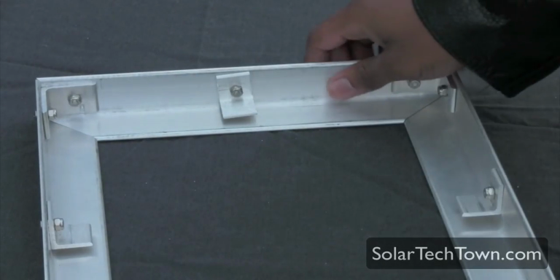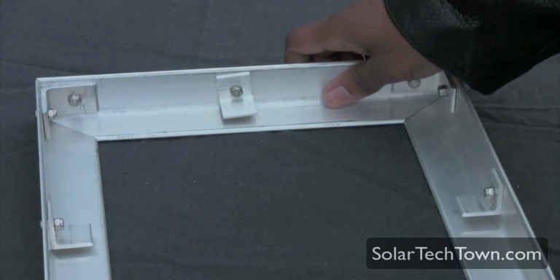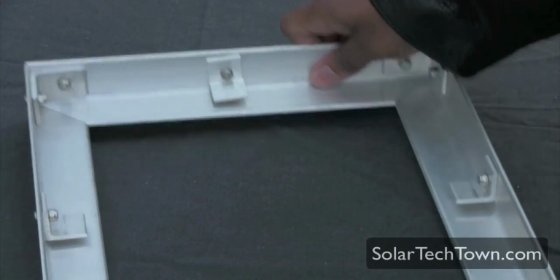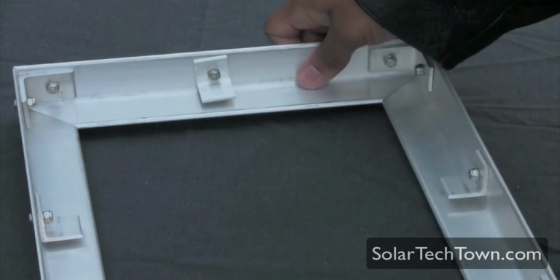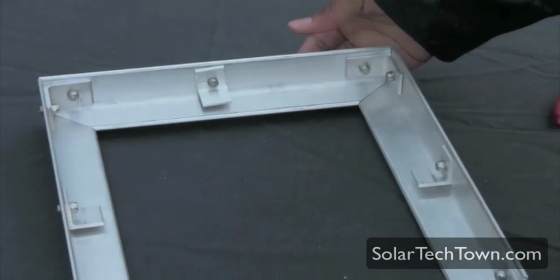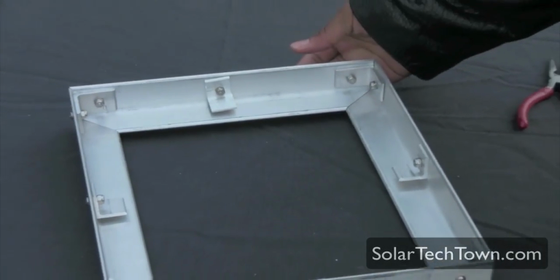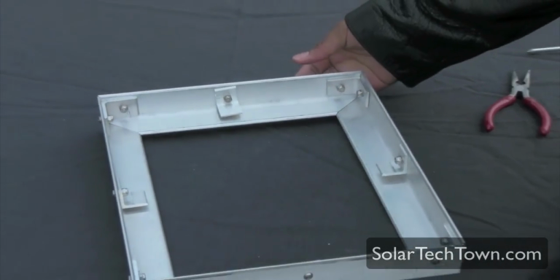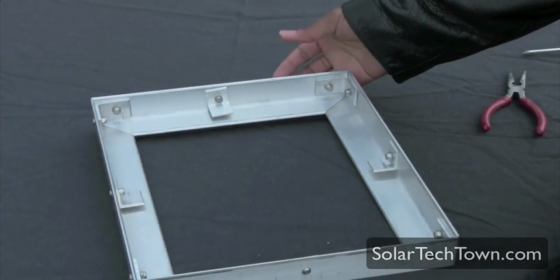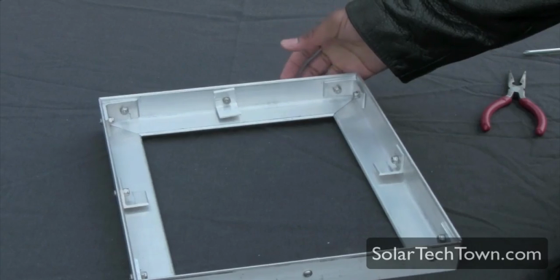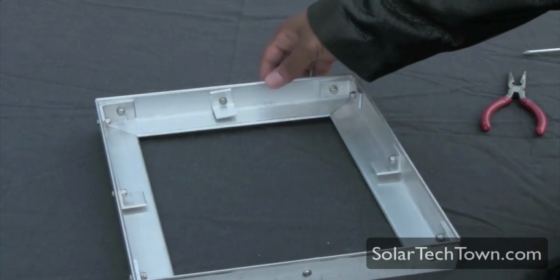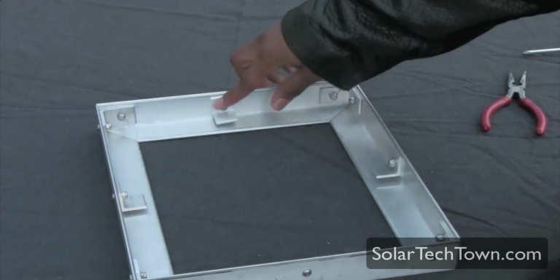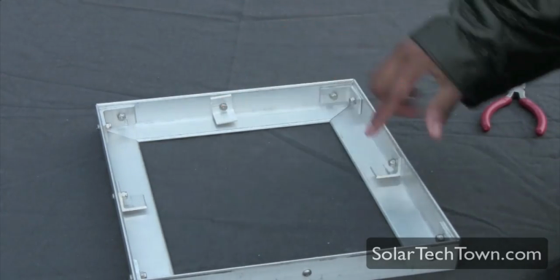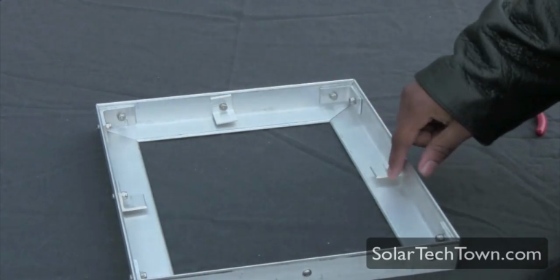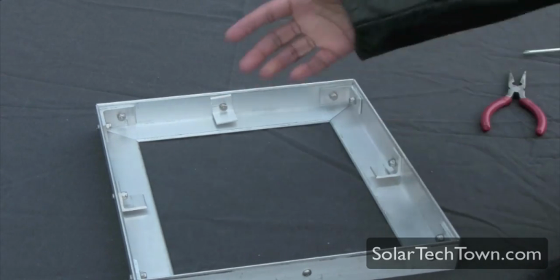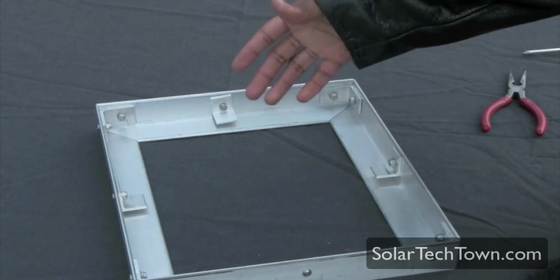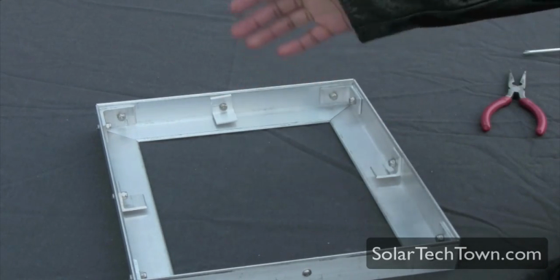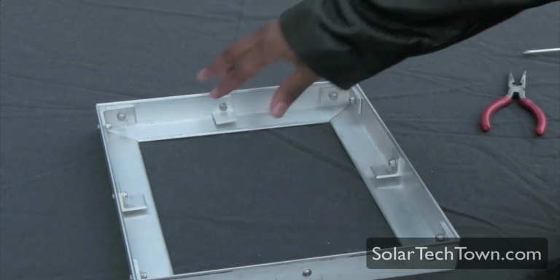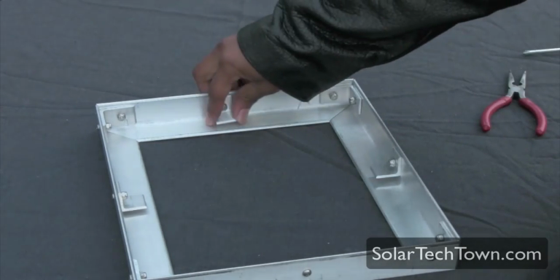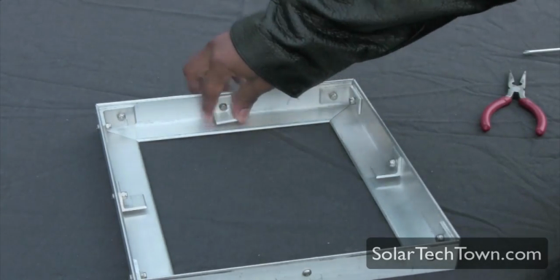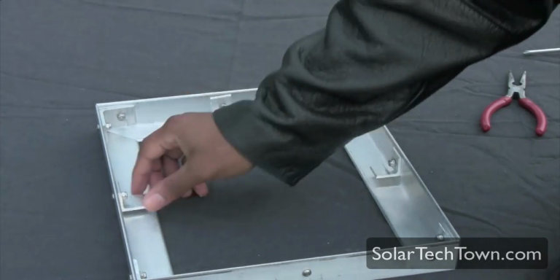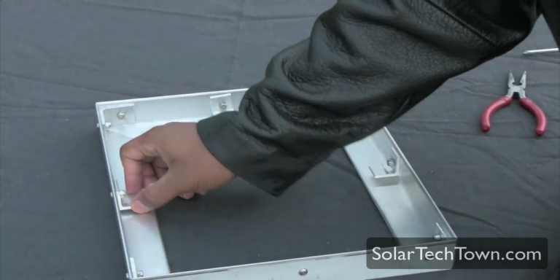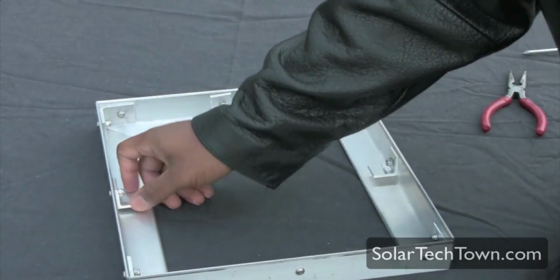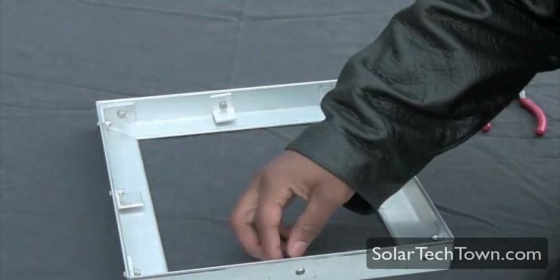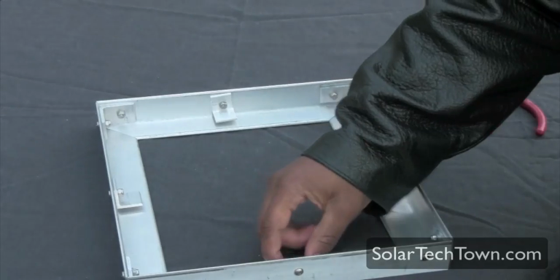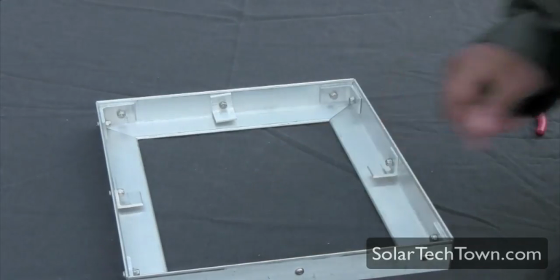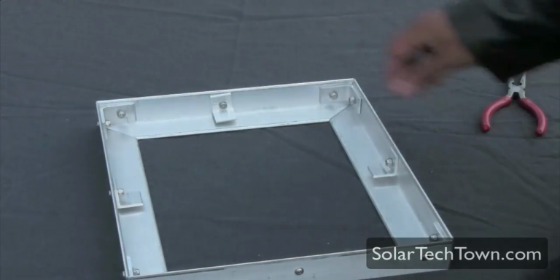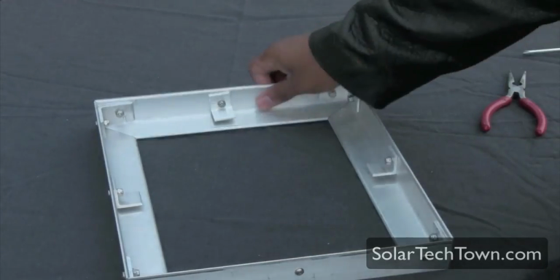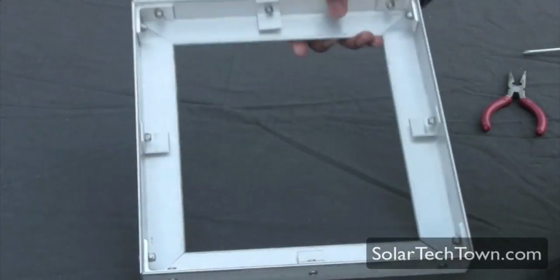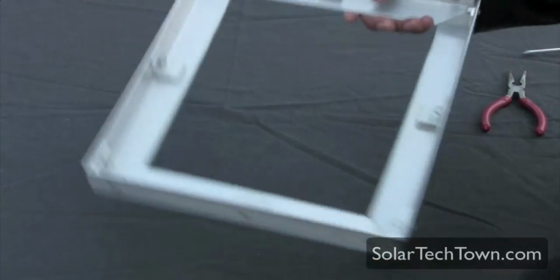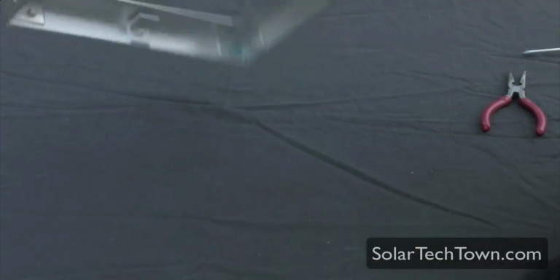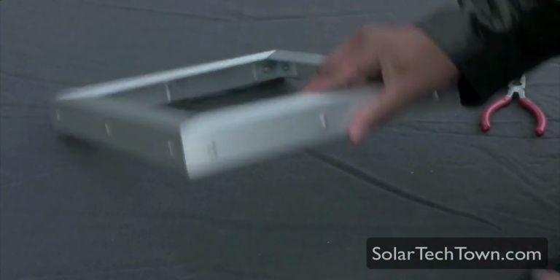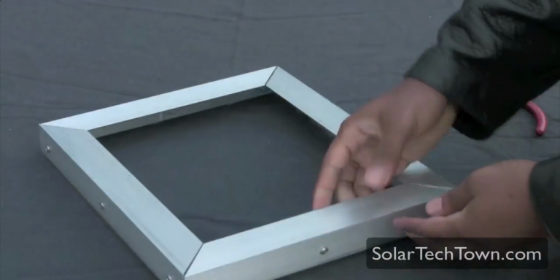There you have it. I recommend going around again and making sure everything is as tight as possible — you really can't move it with your hand. Looking at the final product, everything looks good.